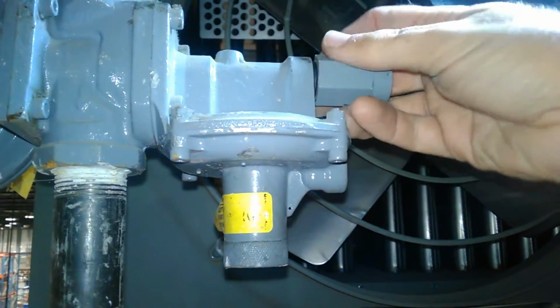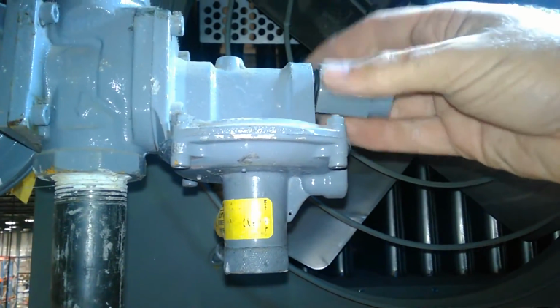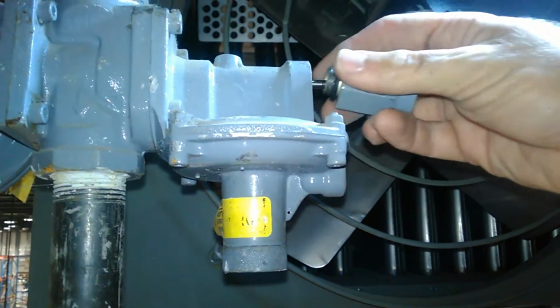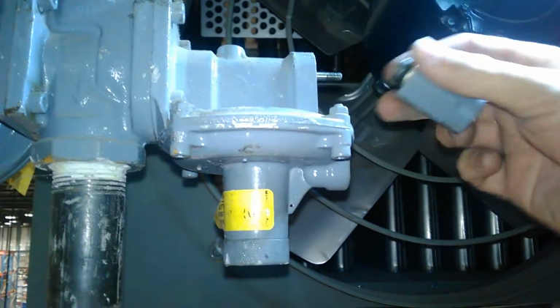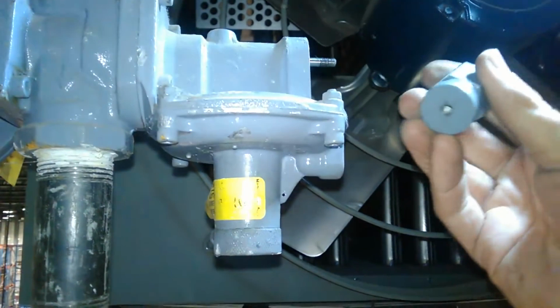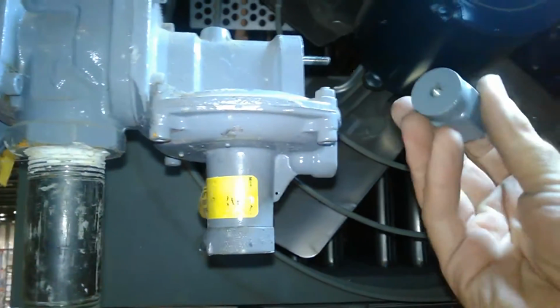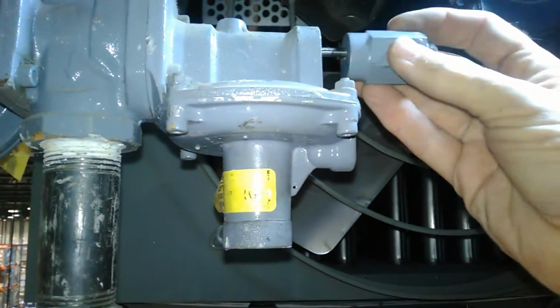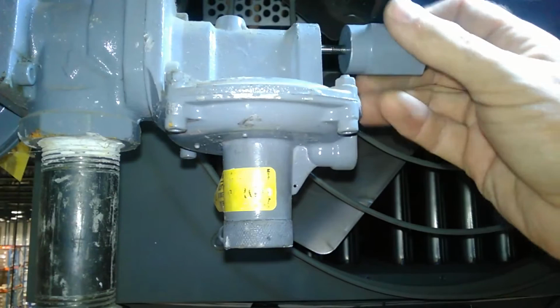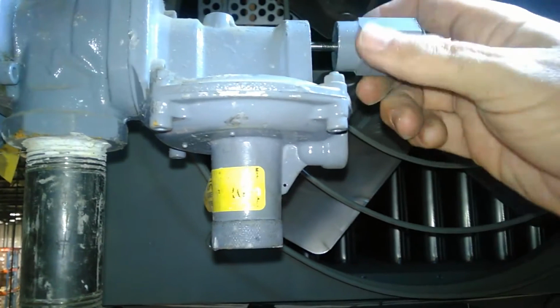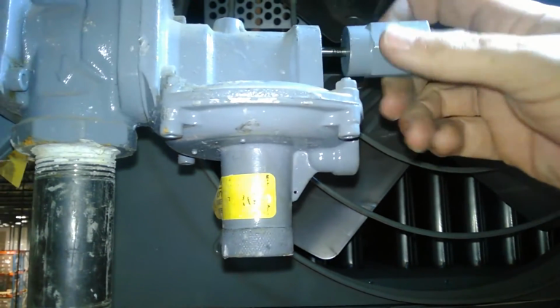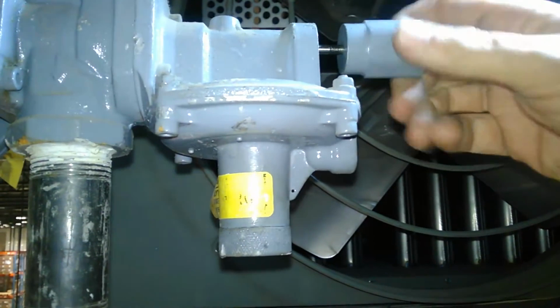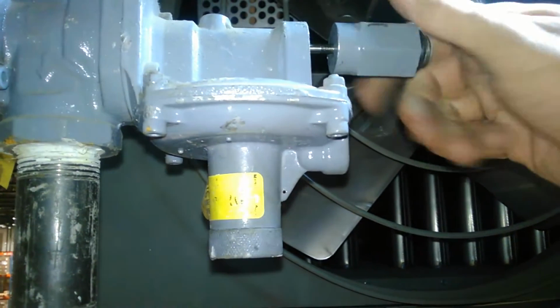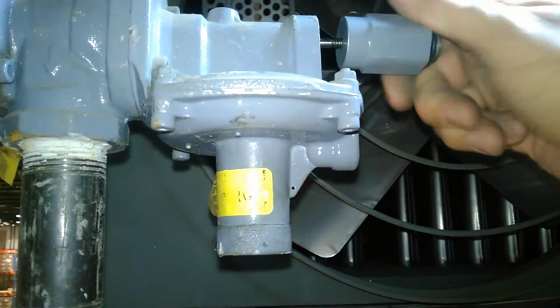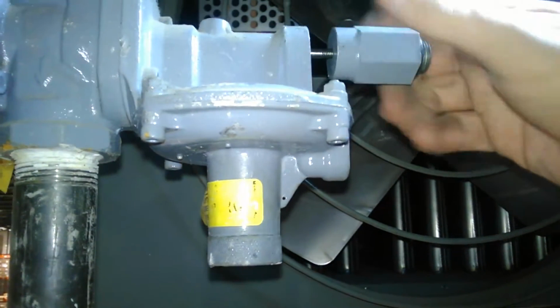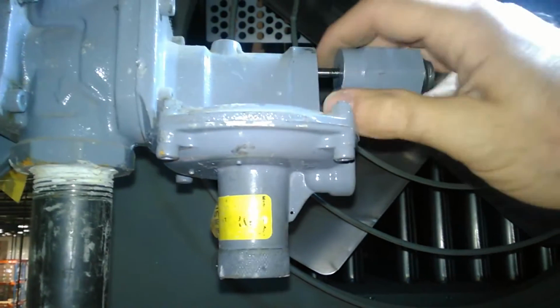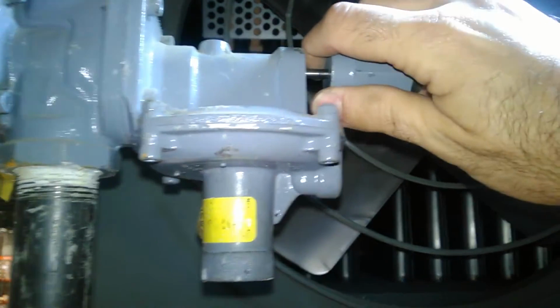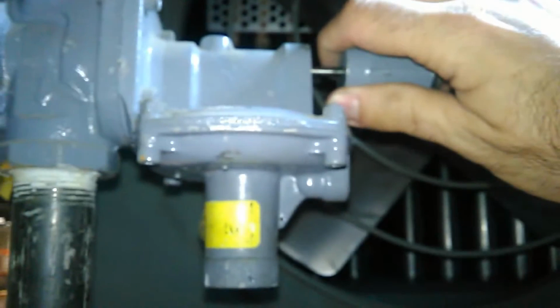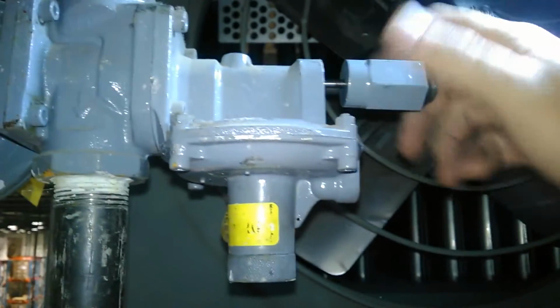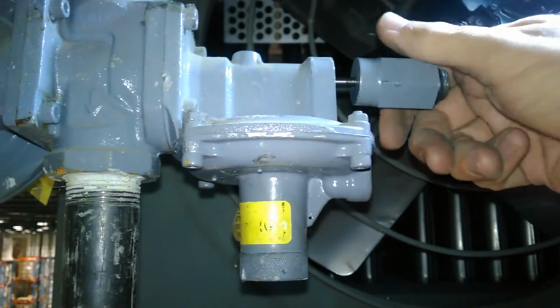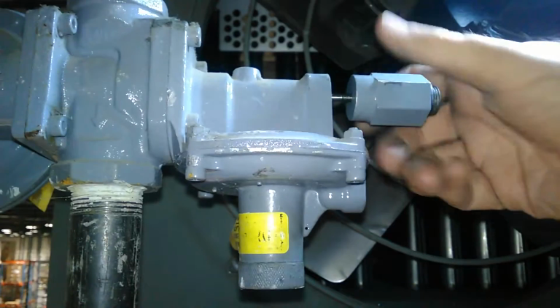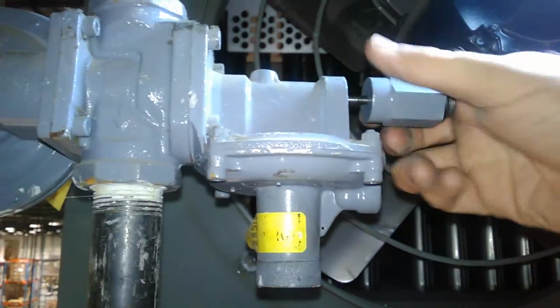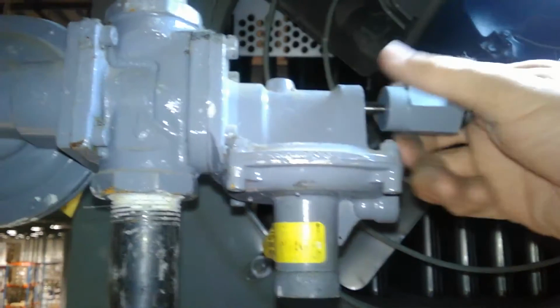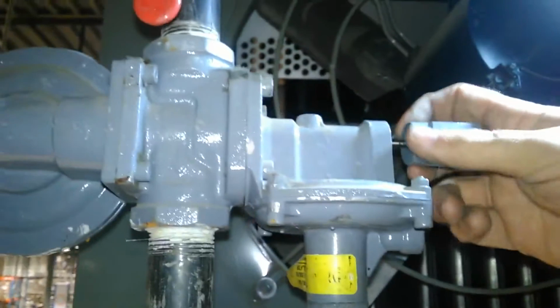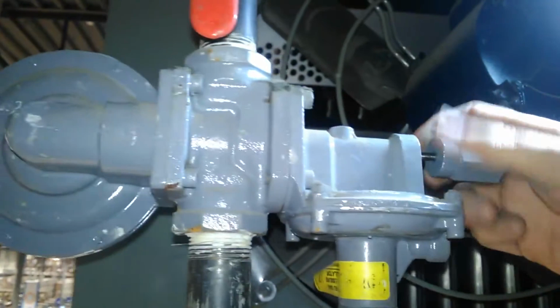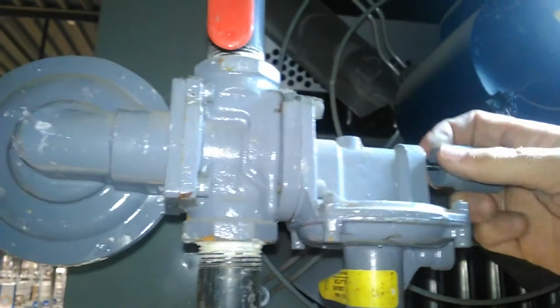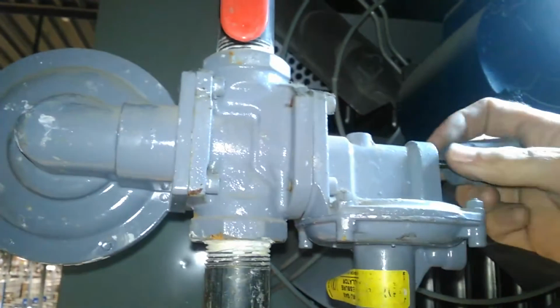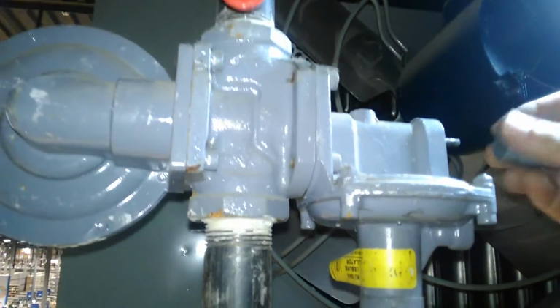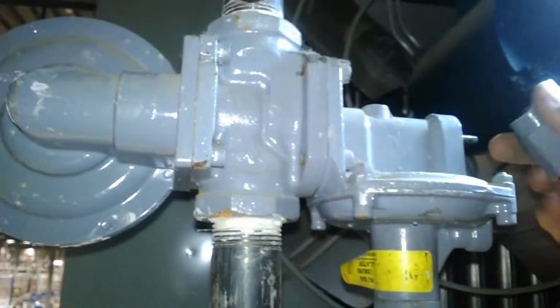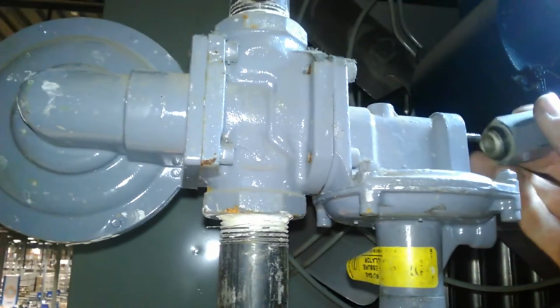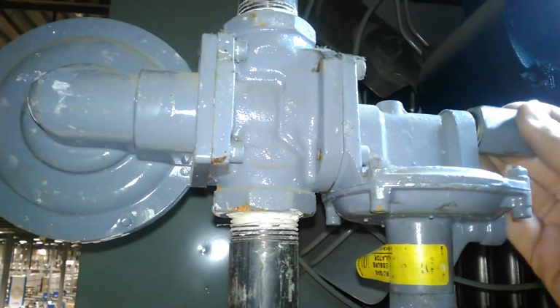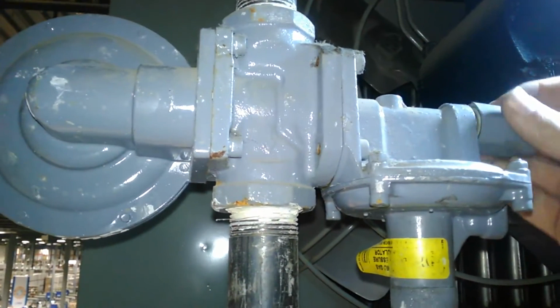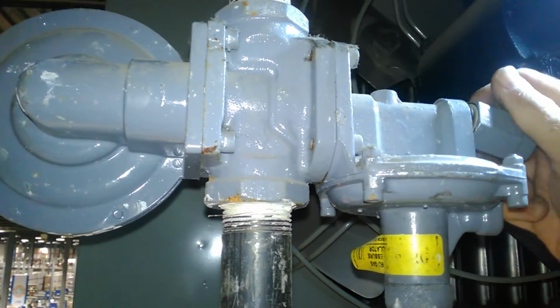There's a way to reset this, which I didn't know. You take the cap off, you flip it around, and you give it a yank. That resets the whole assembly and will allow gas to flow through the regulator.